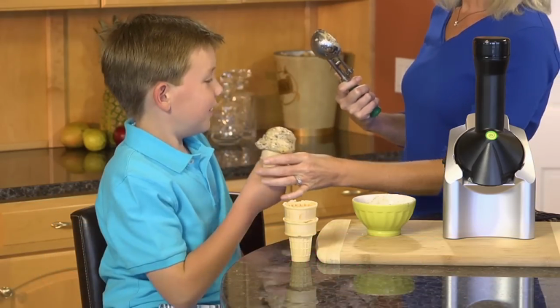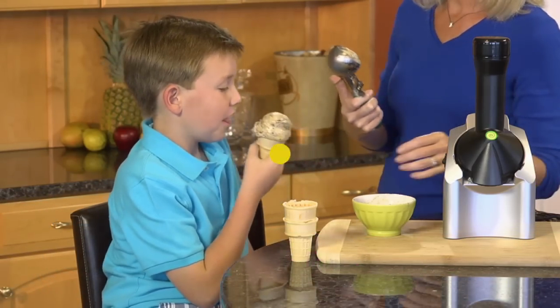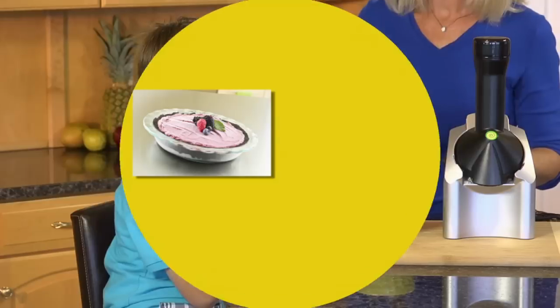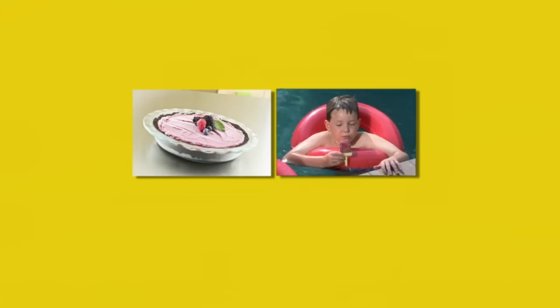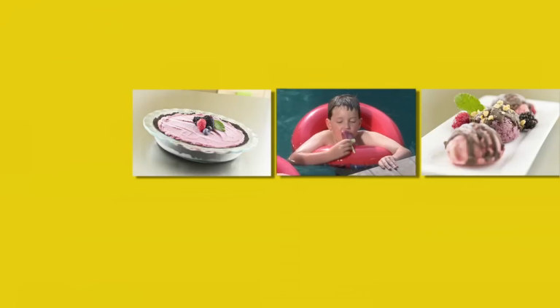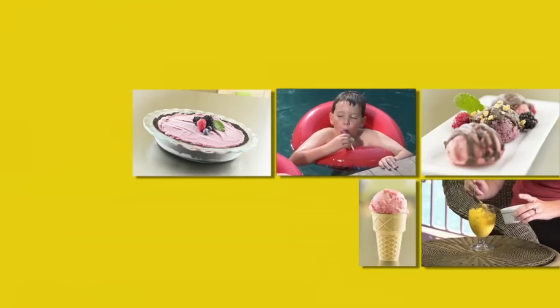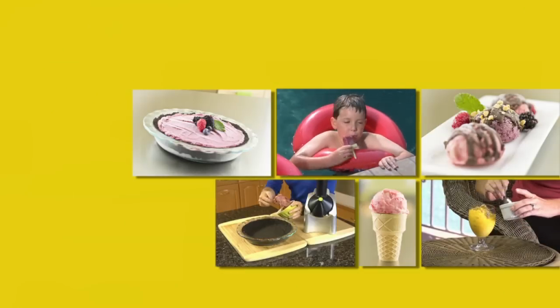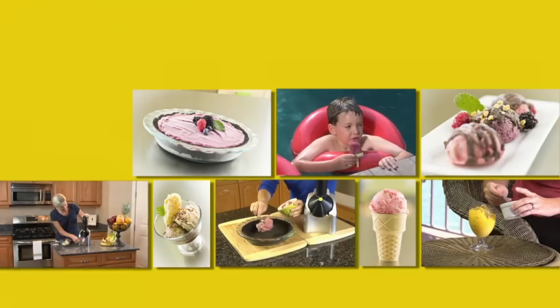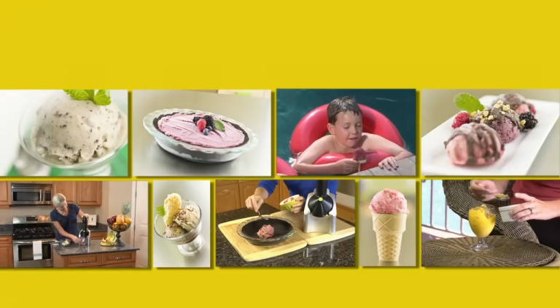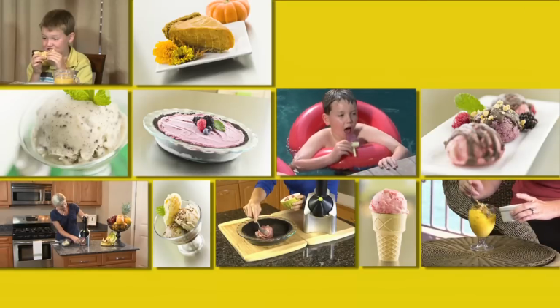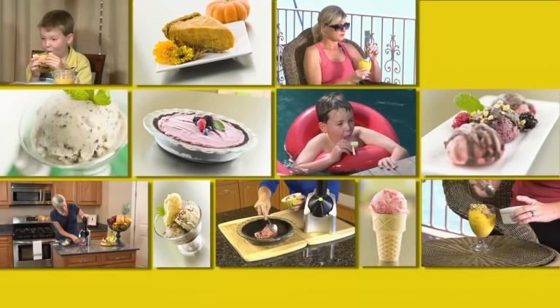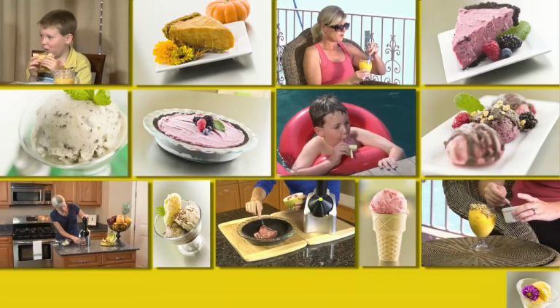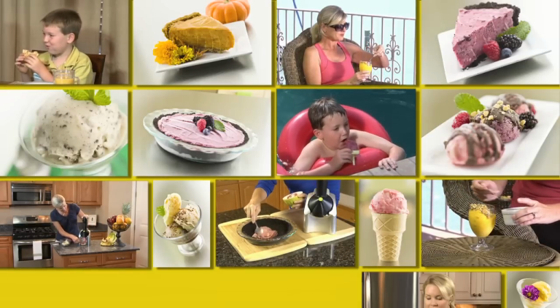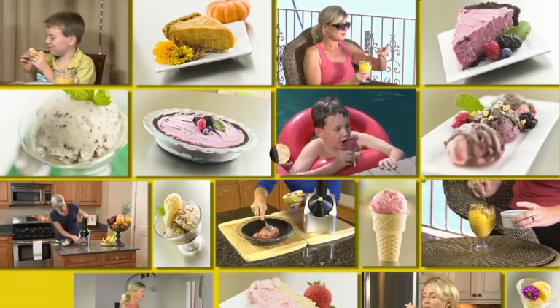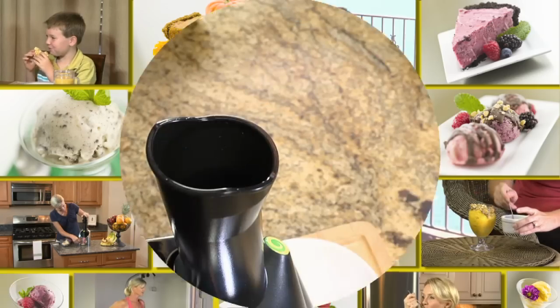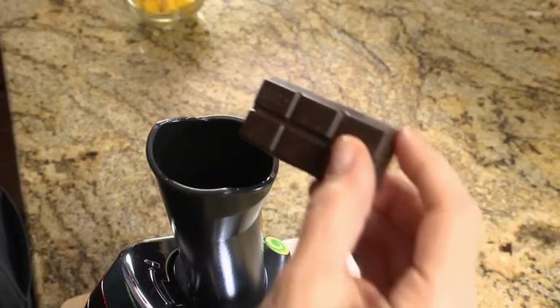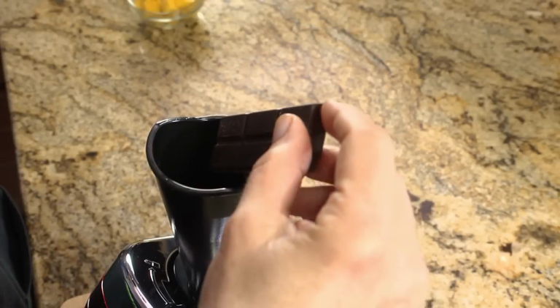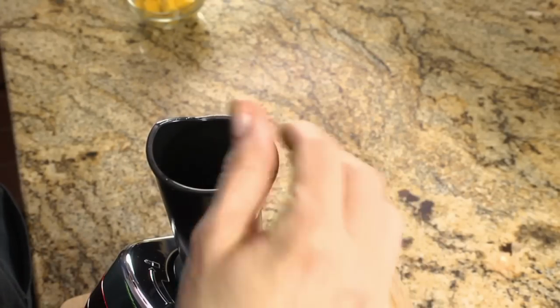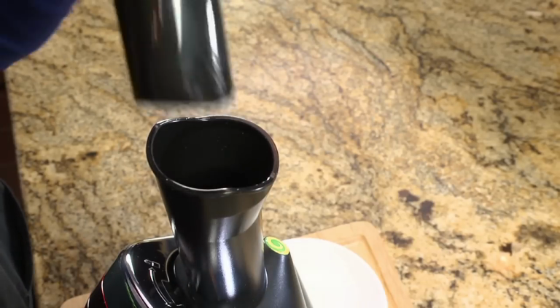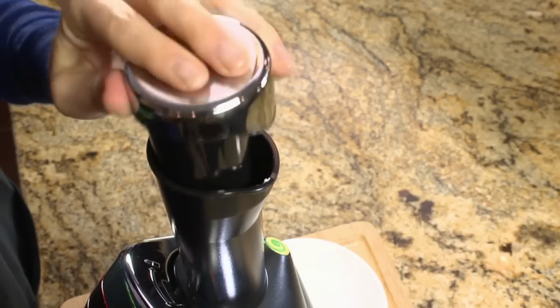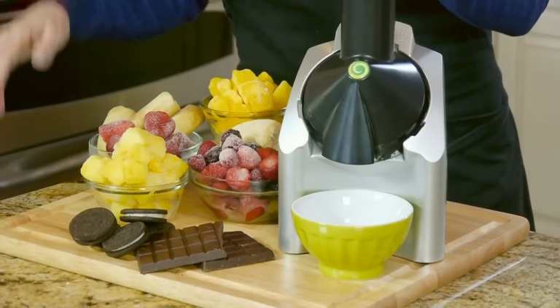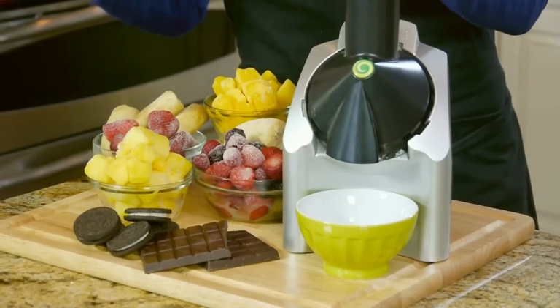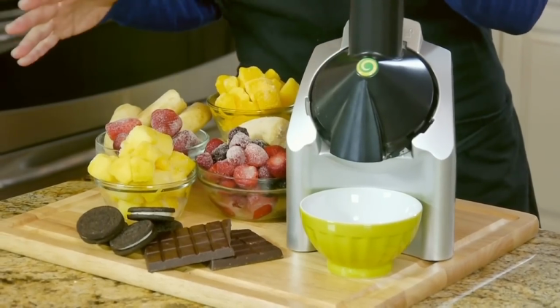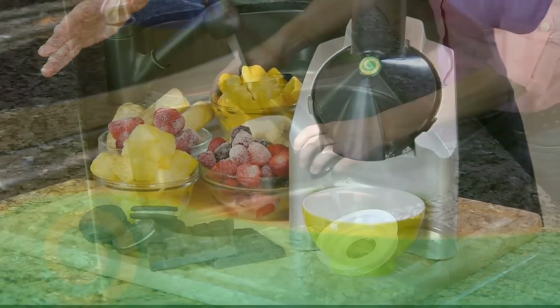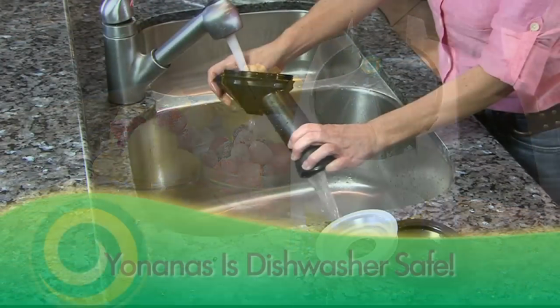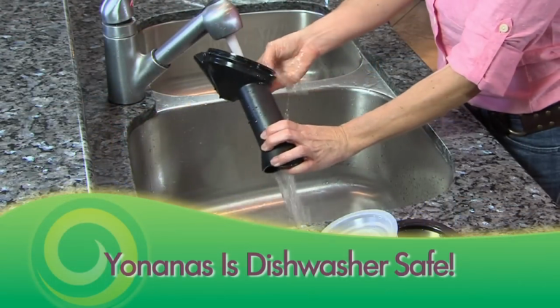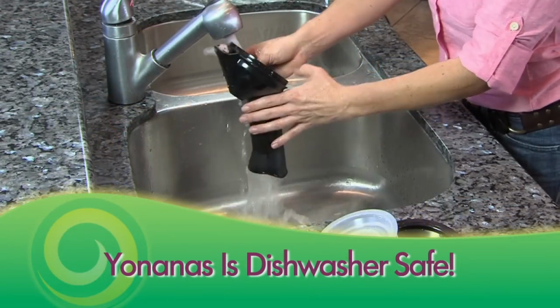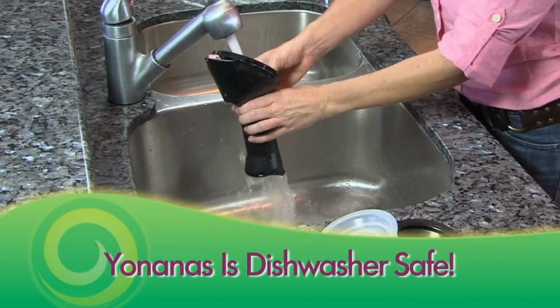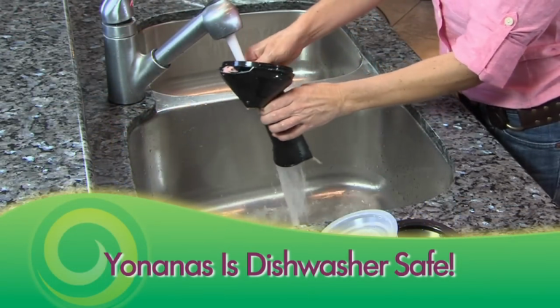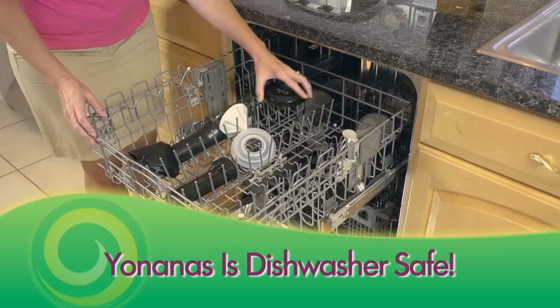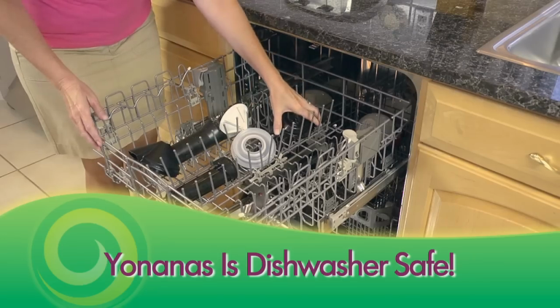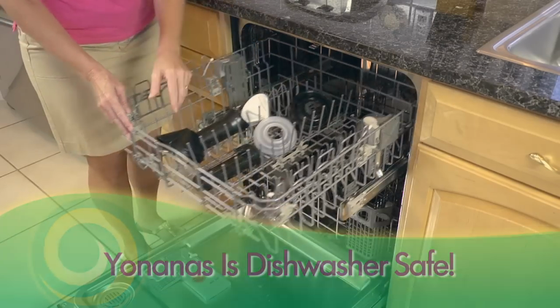Yonanas recipes are endless — pies, popsicles, bonbons, tiramisu, 100% fruit, or add some chocolate. You're only limited by your imagination. And clean up is fast and easy too, because Yonanas is dishwasher safe.